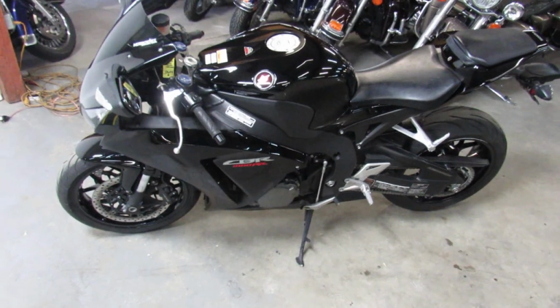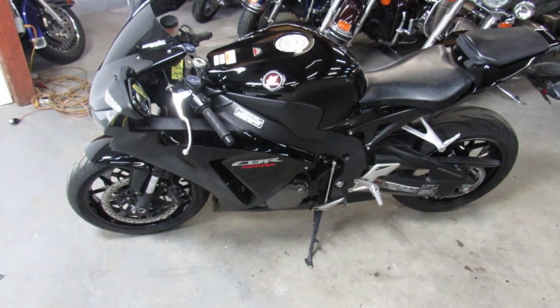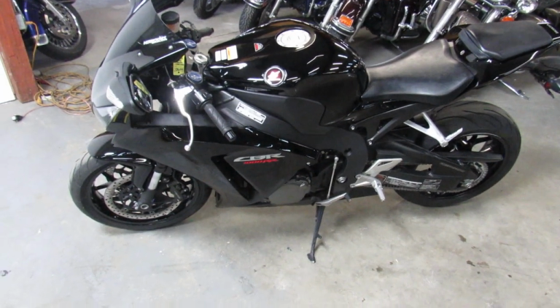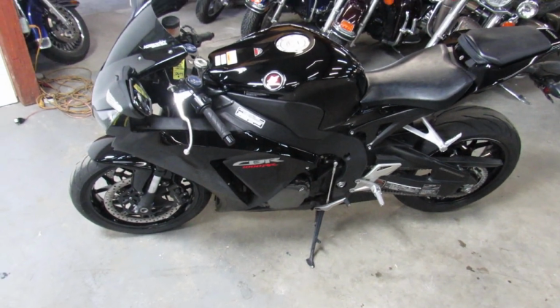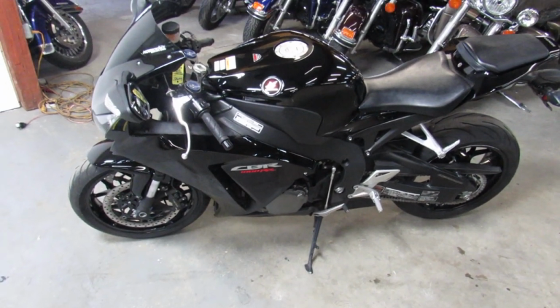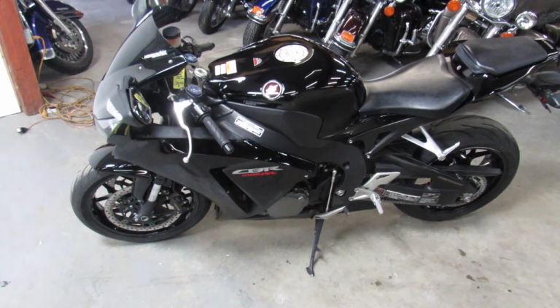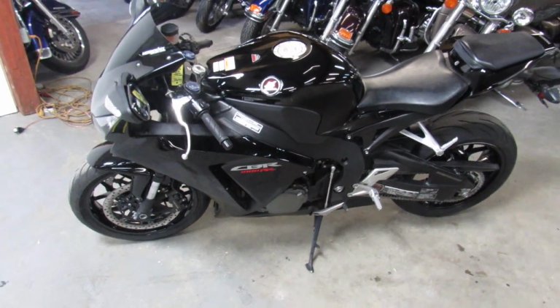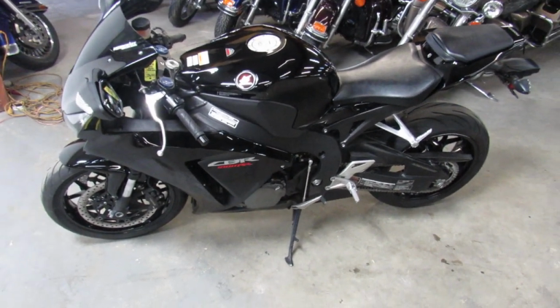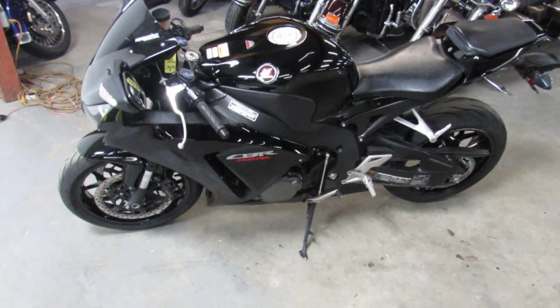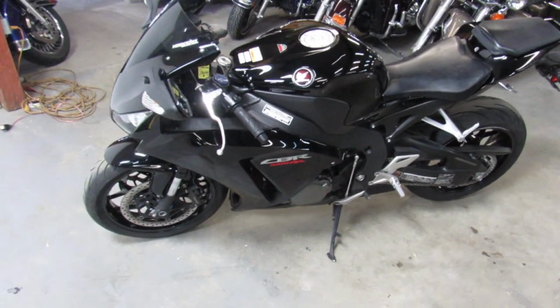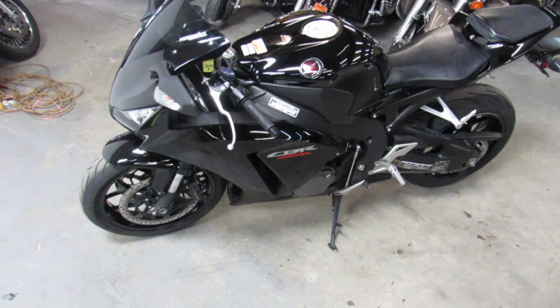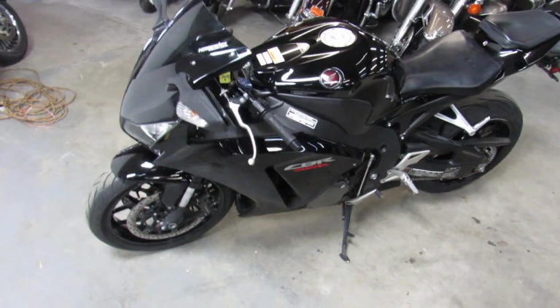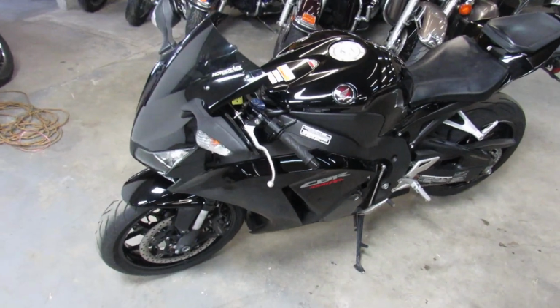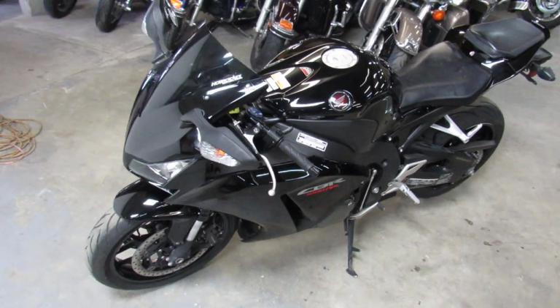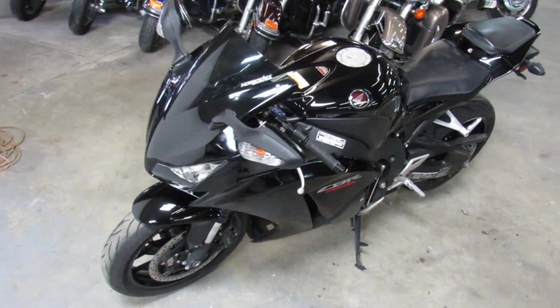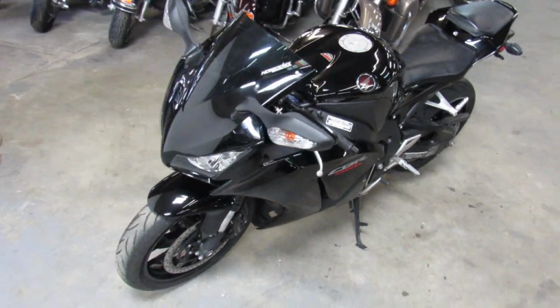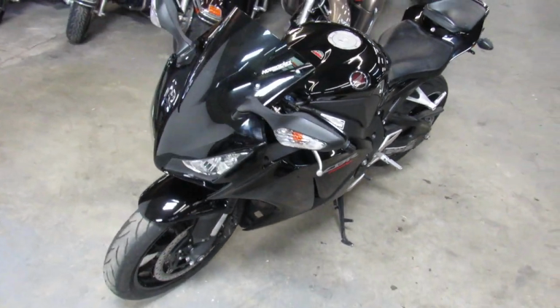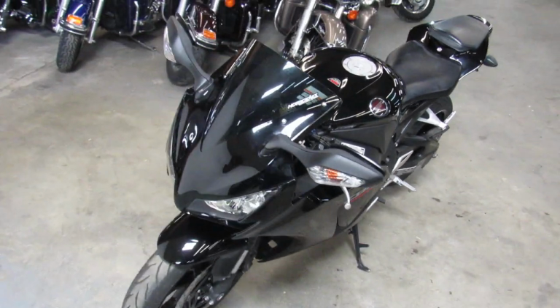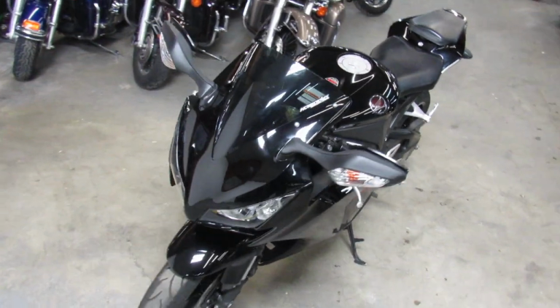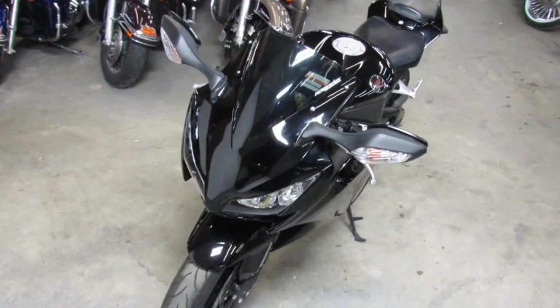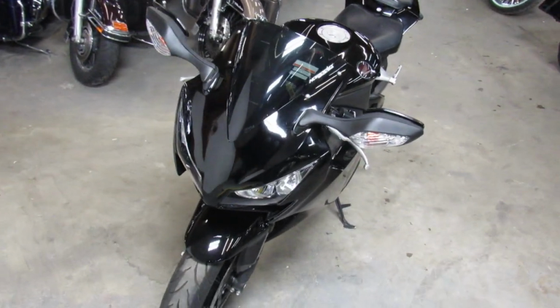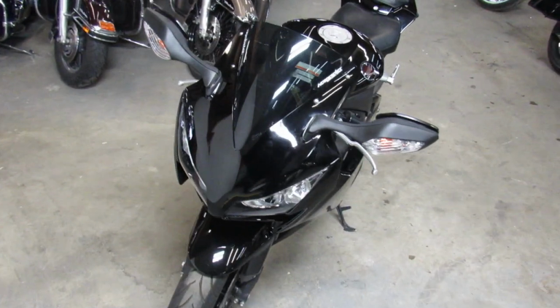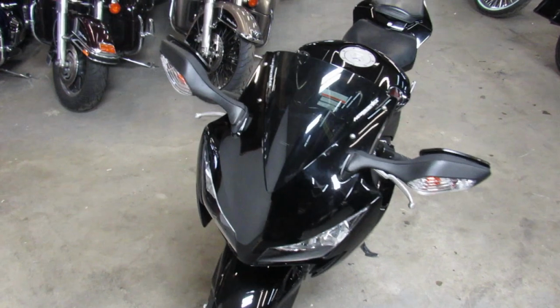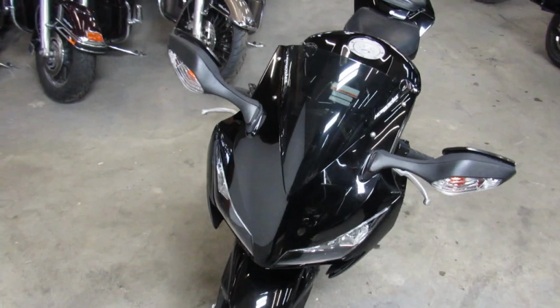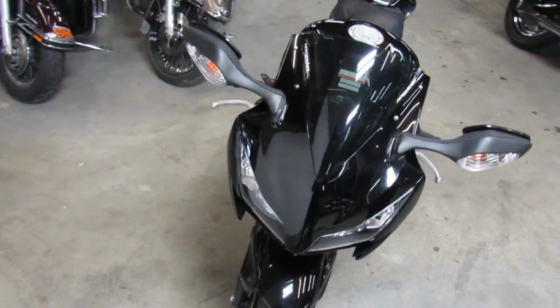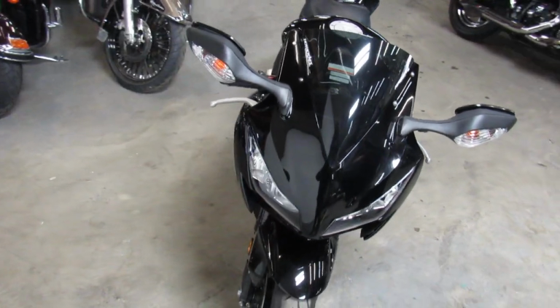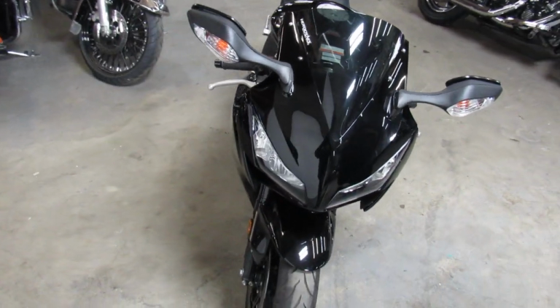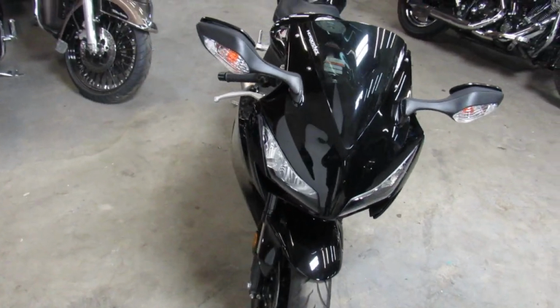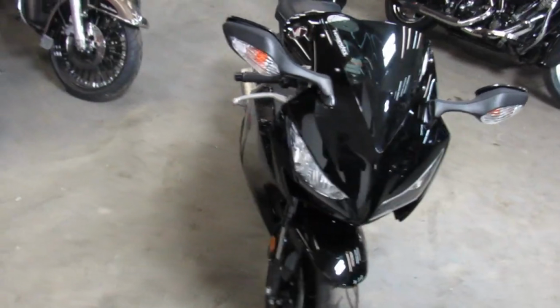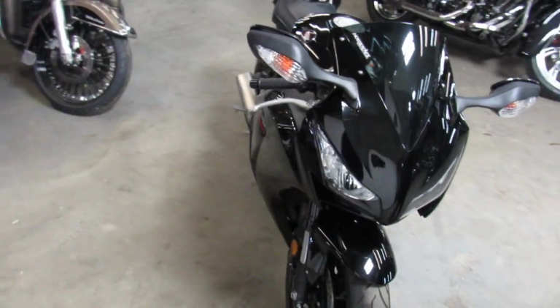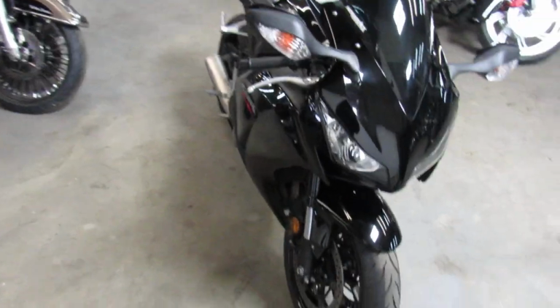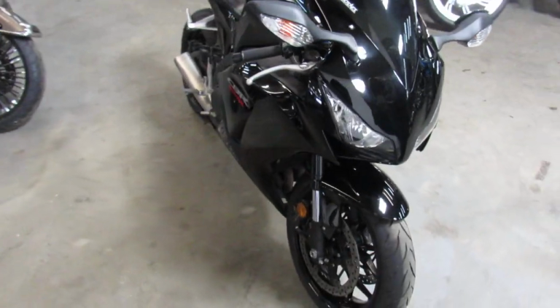Hey guys, it's approvalpowersports.com here doing some videos on the used sport bikes. We've got over 200 of these to choose from, all used. This one here is a 2012 CBR 1000 RR.